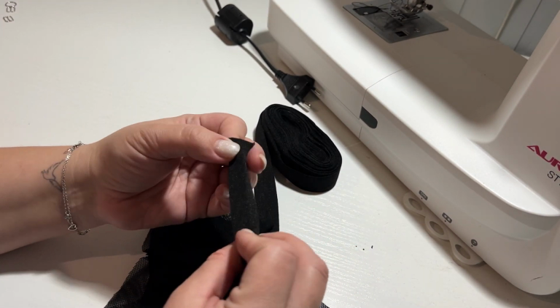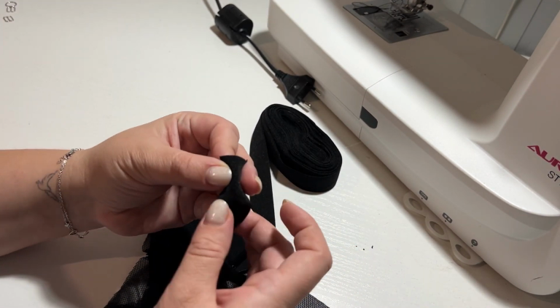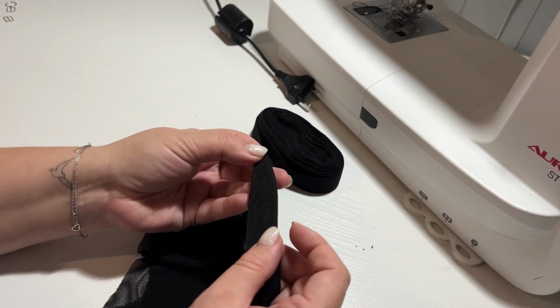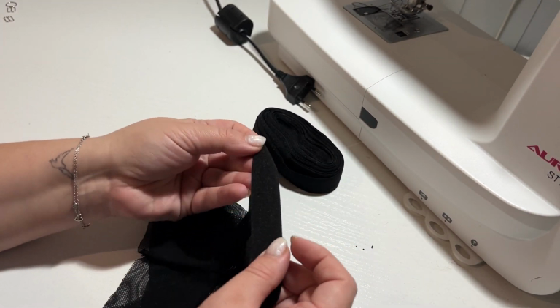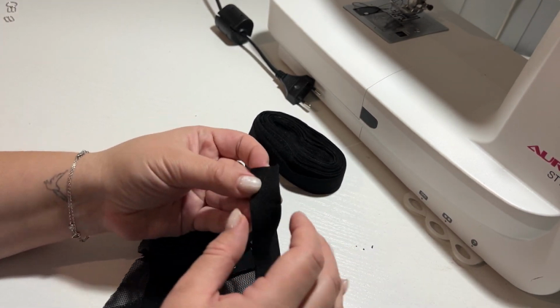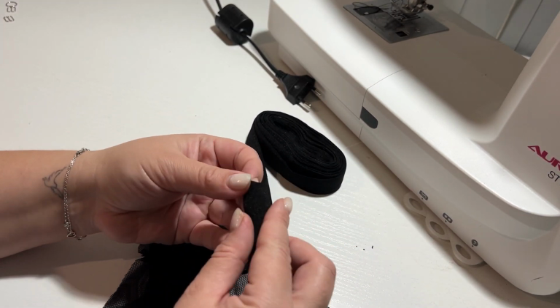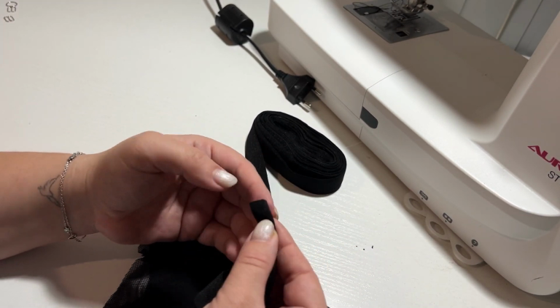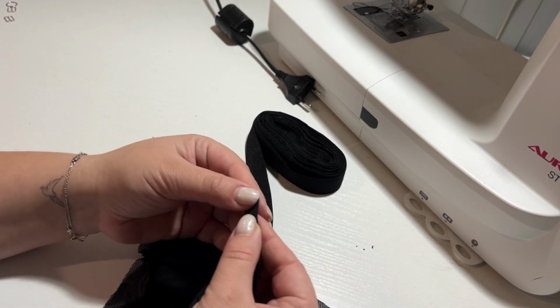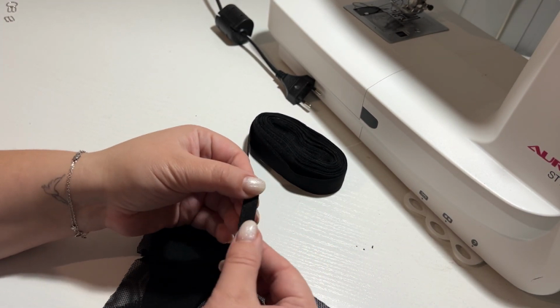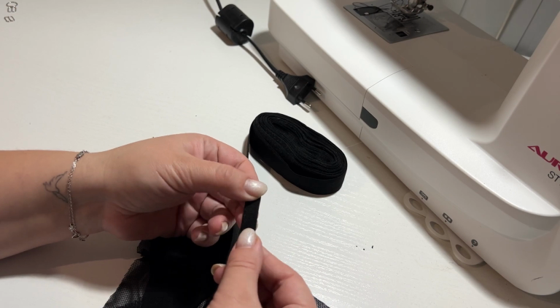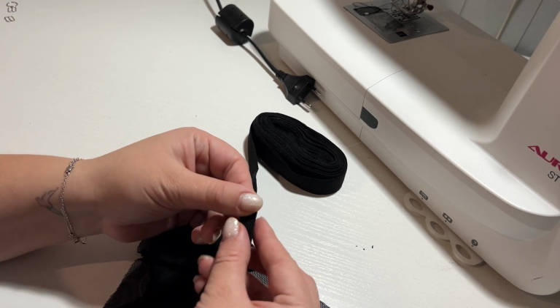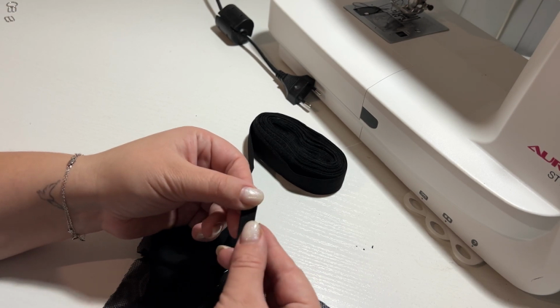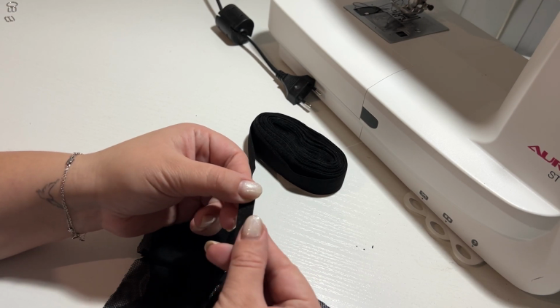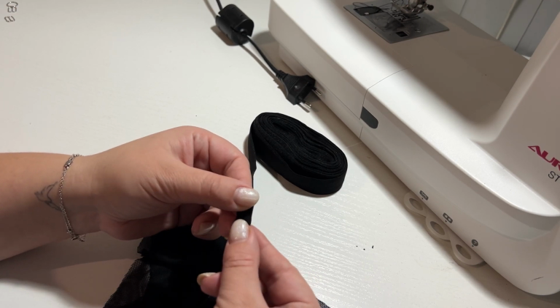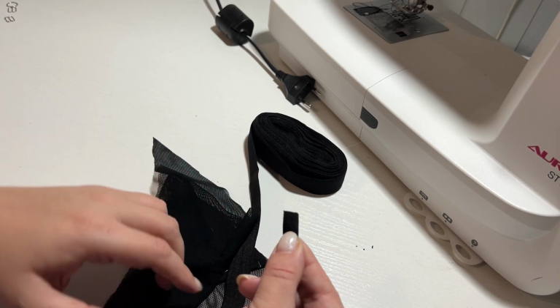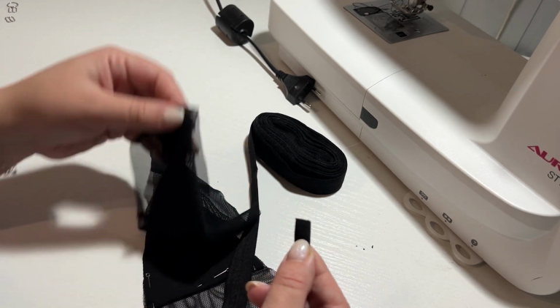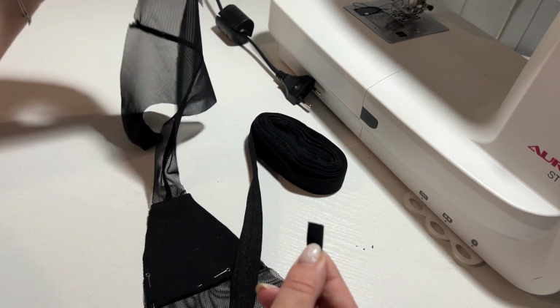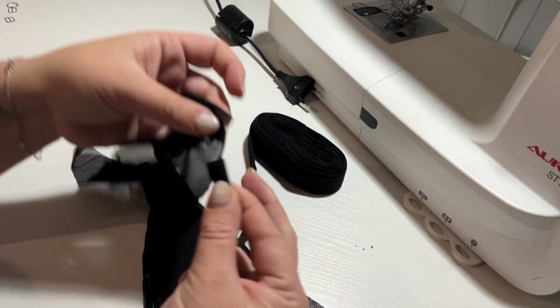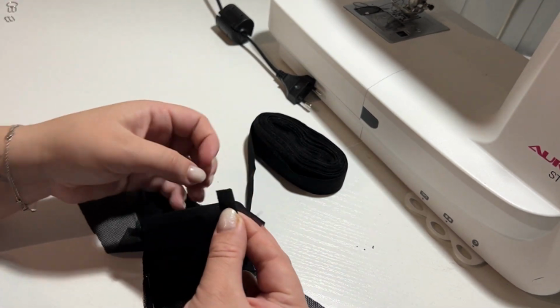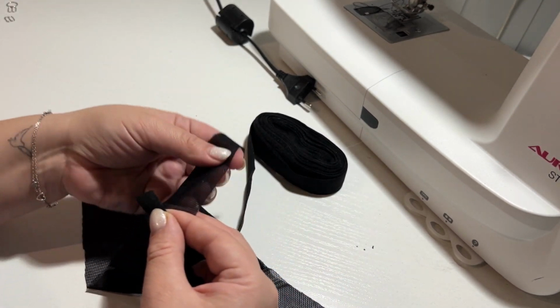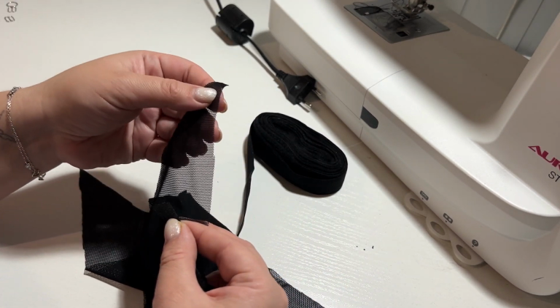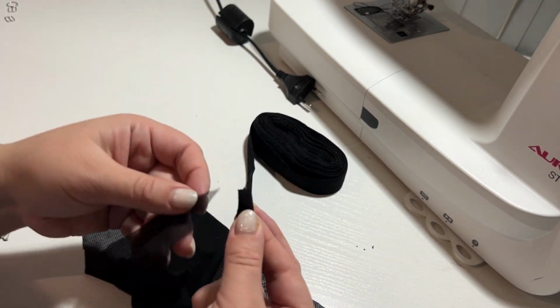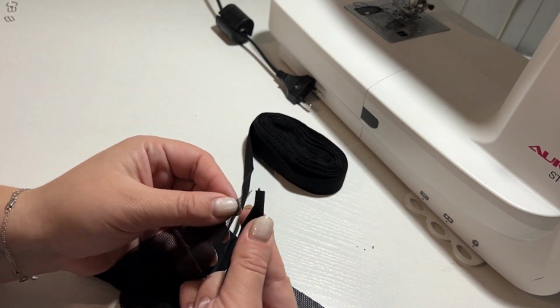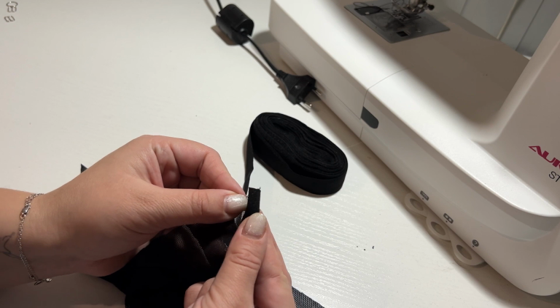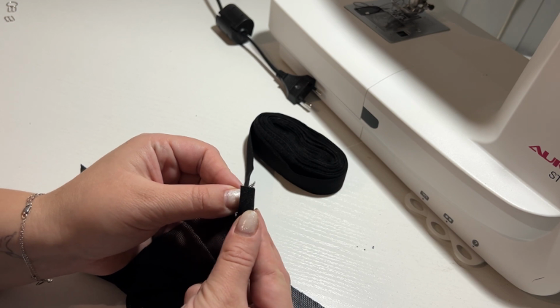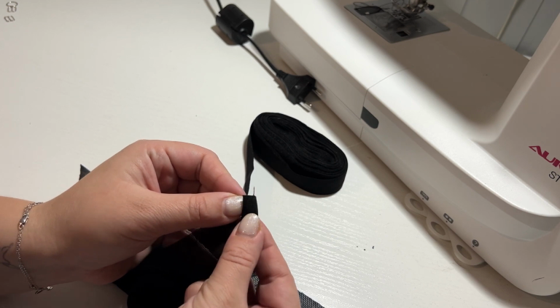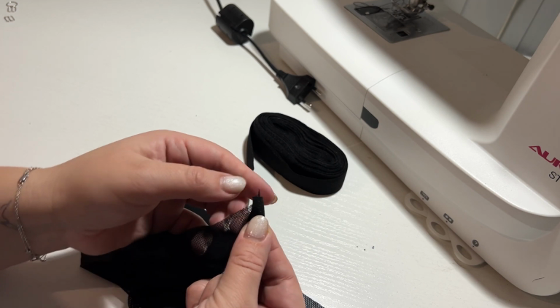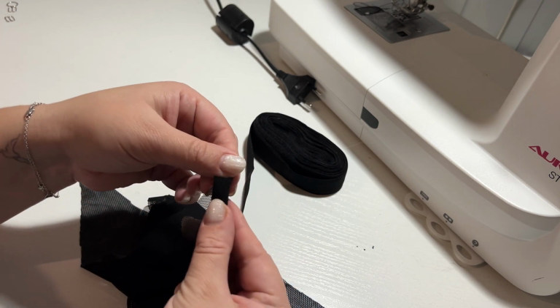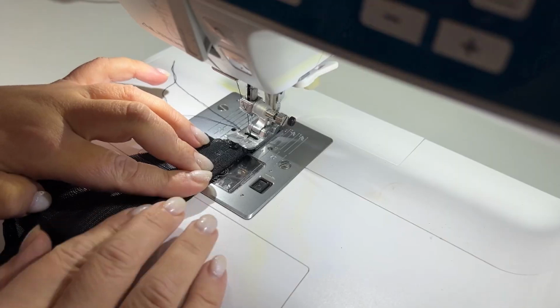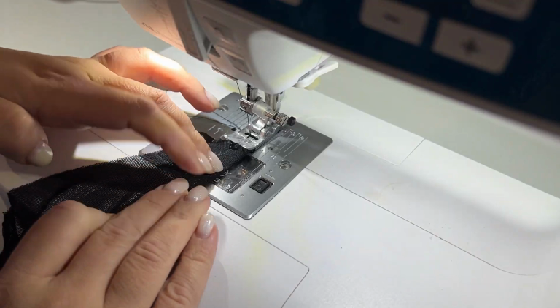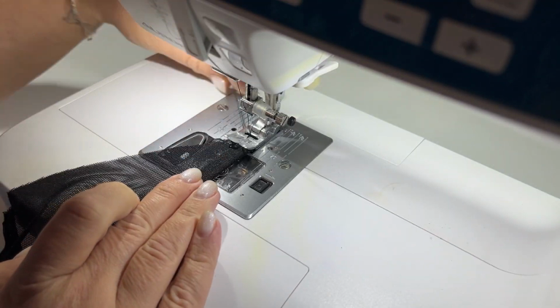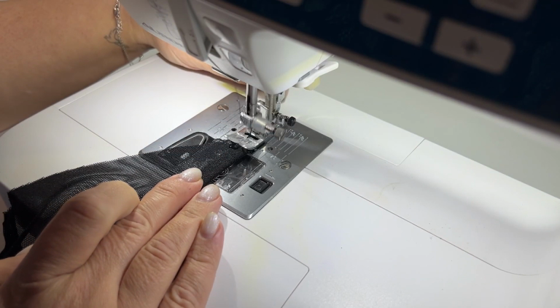To do this, I fold the elastic band in half and put the panties cut inside. I stitch a zig-zag or a 3-step zig-zag along the edge of the band.